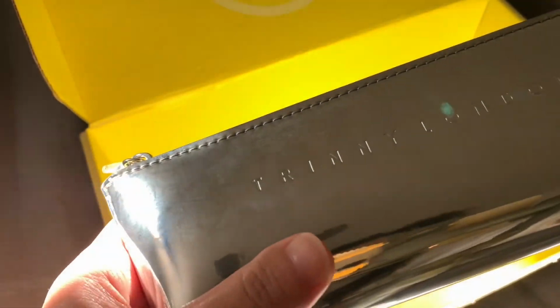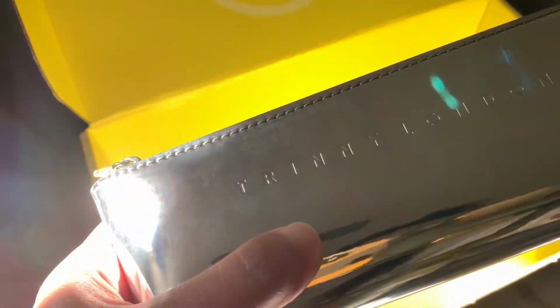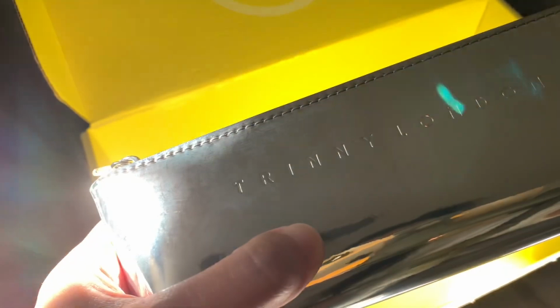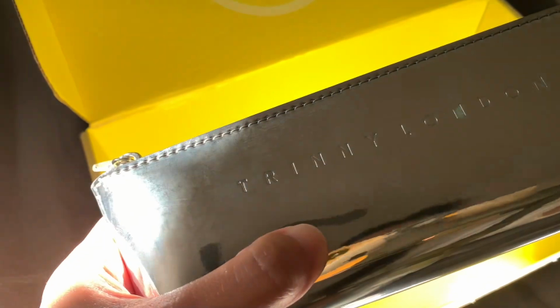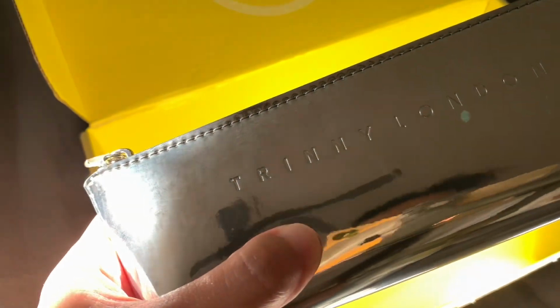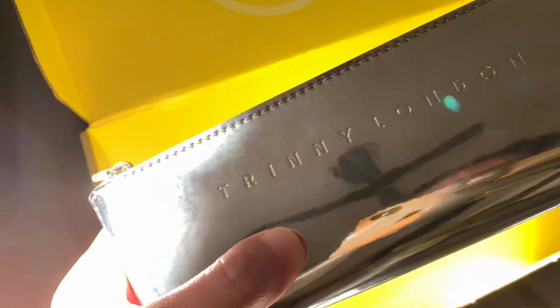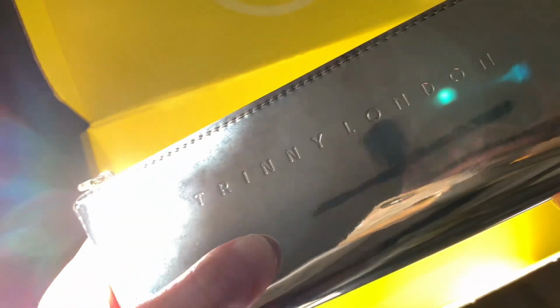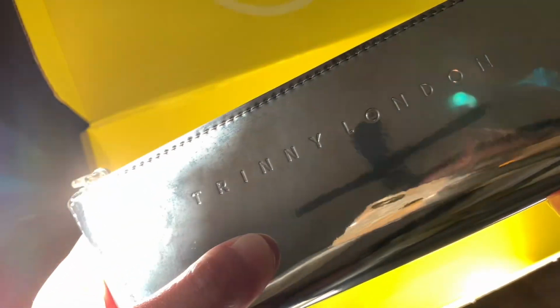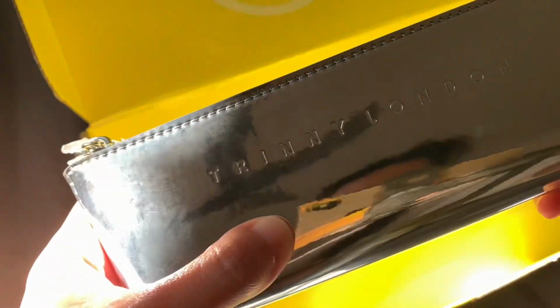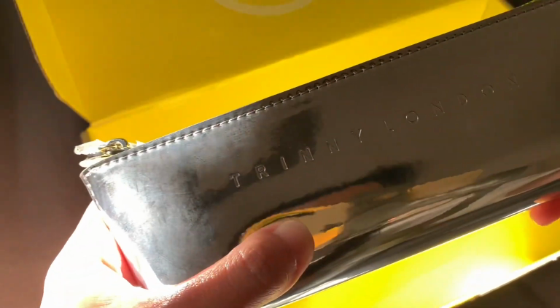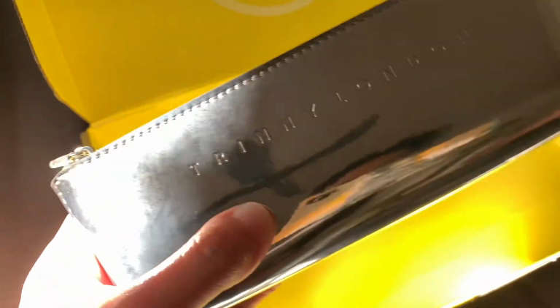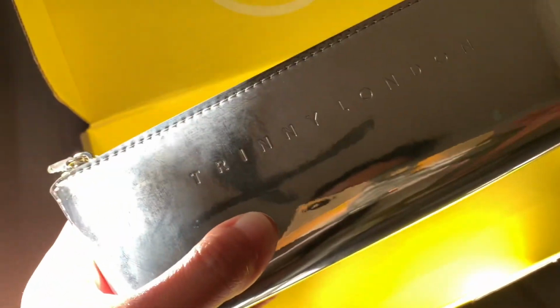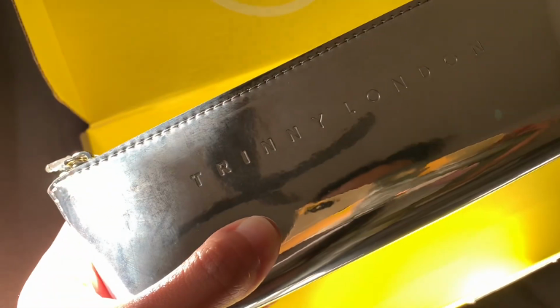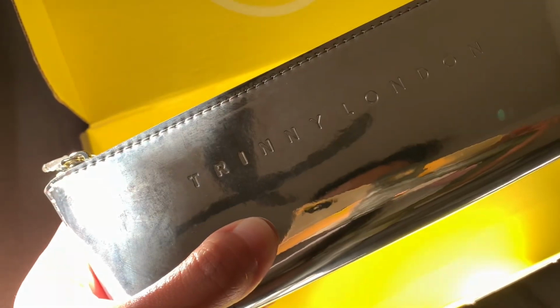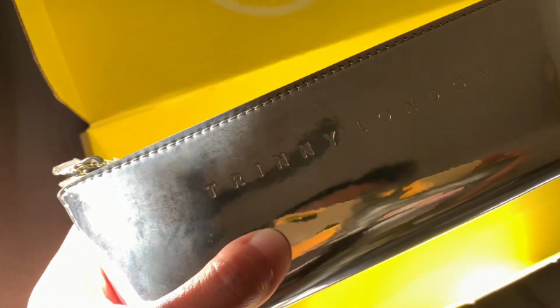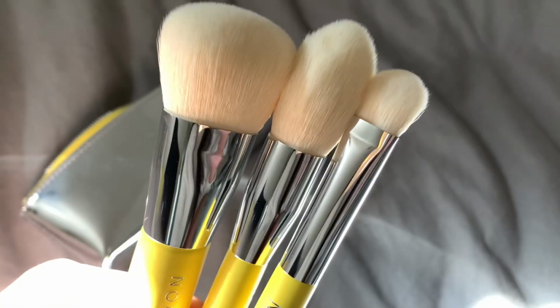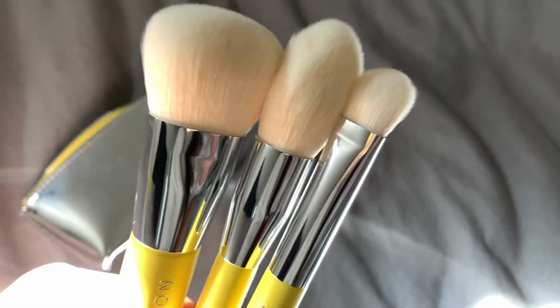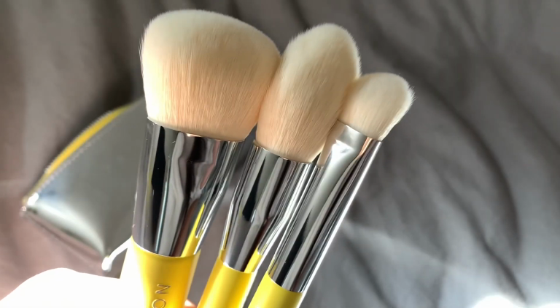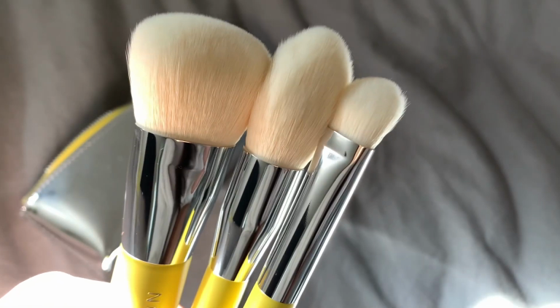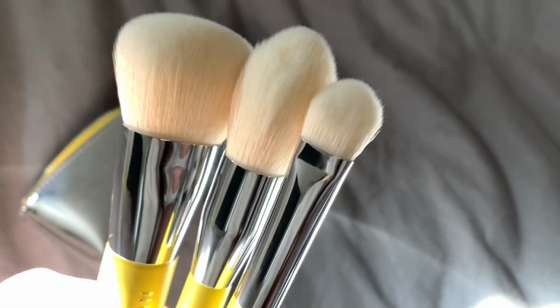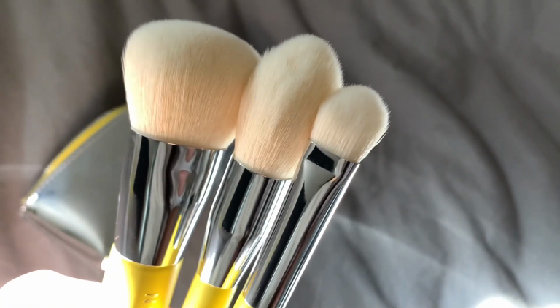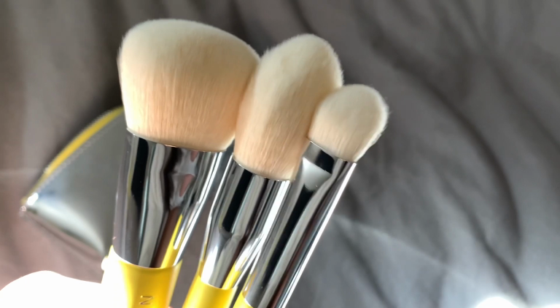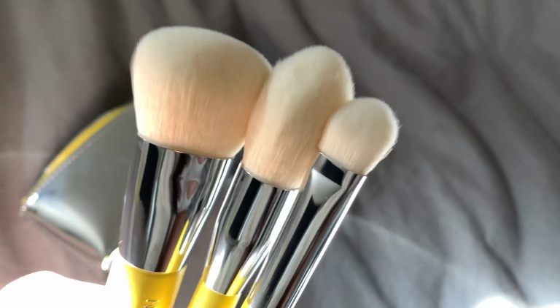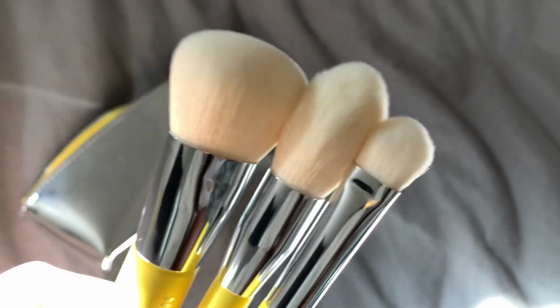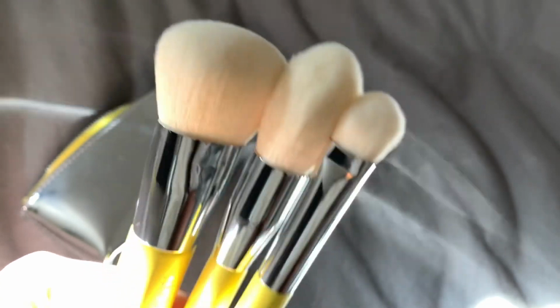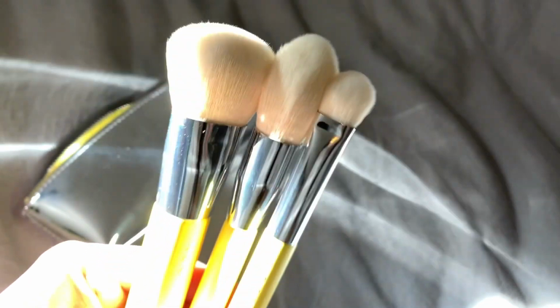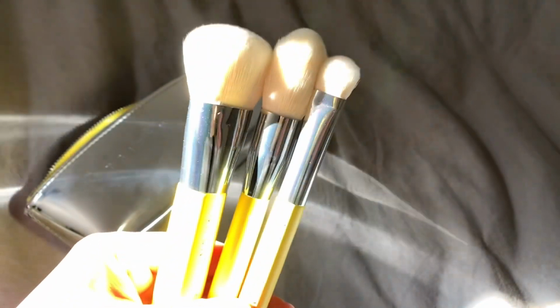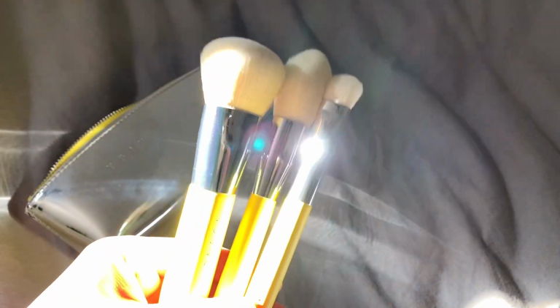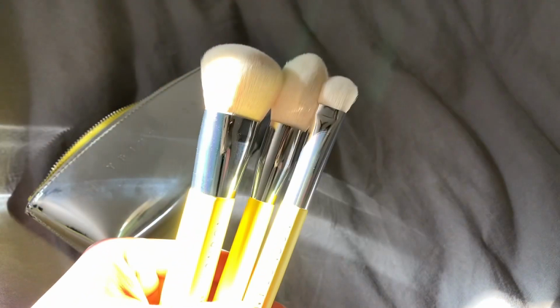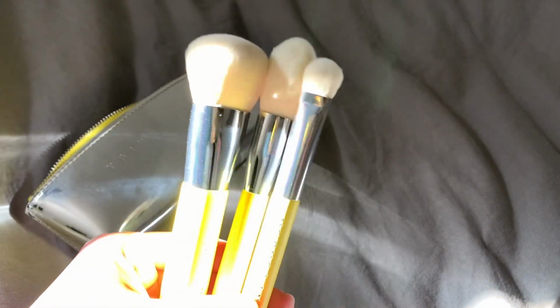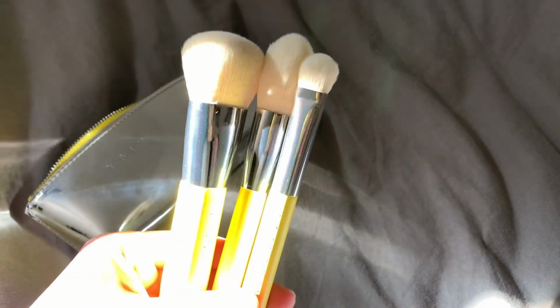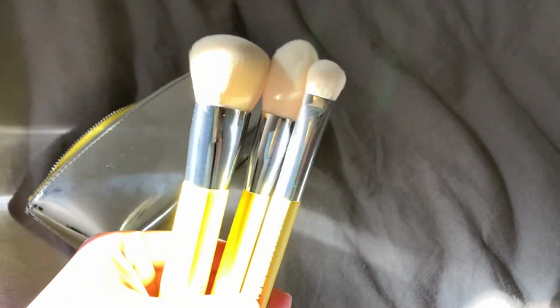Last but not the least is their tea brush gift set — all three of their essential tea brushes in a chic beauty bag.